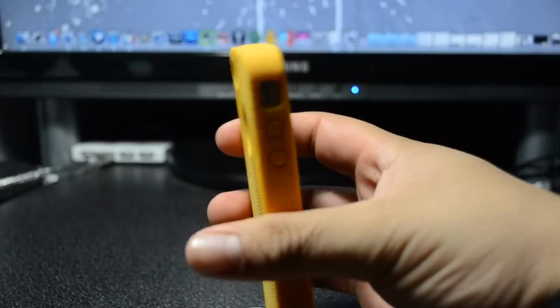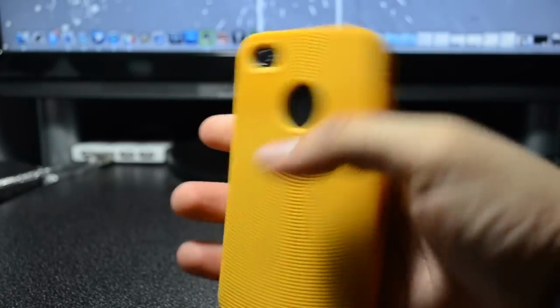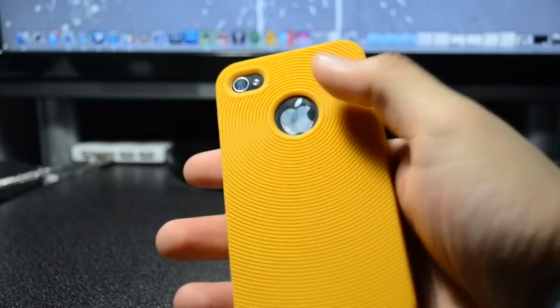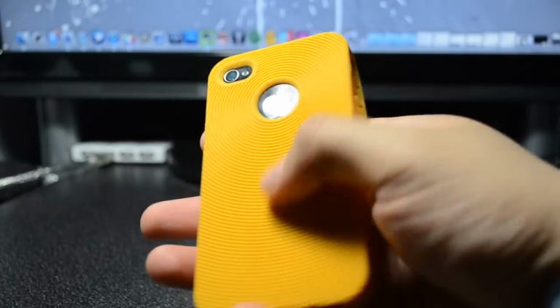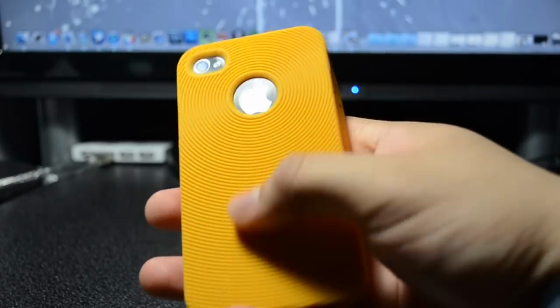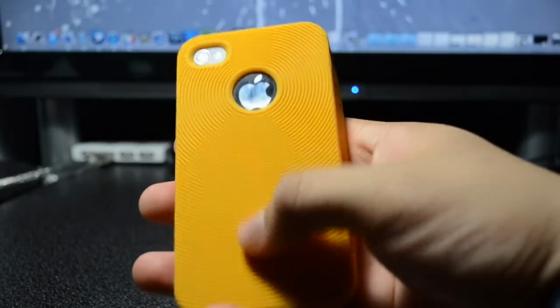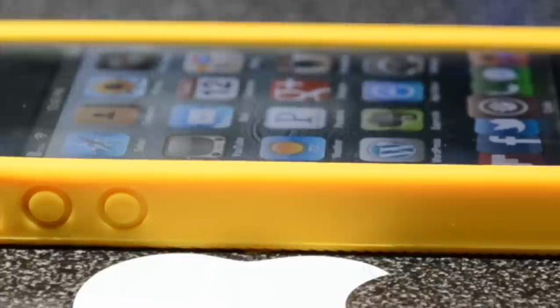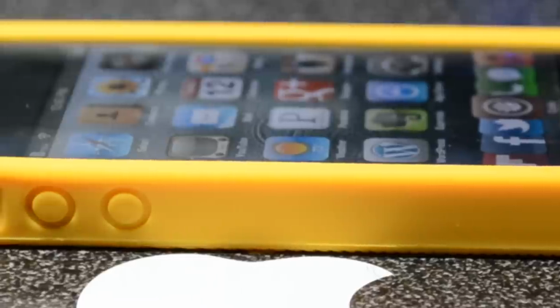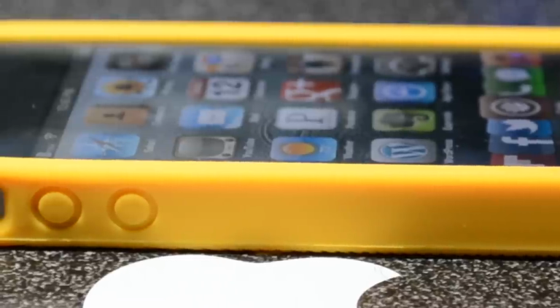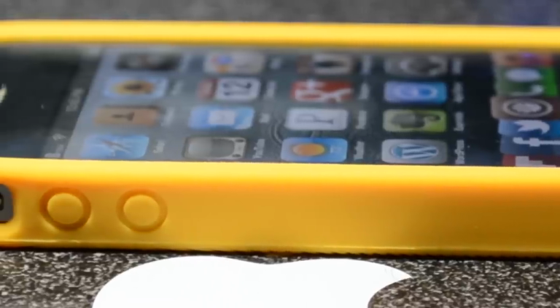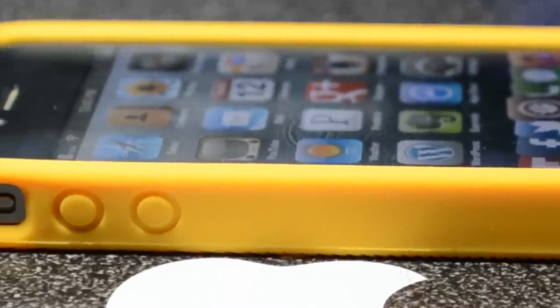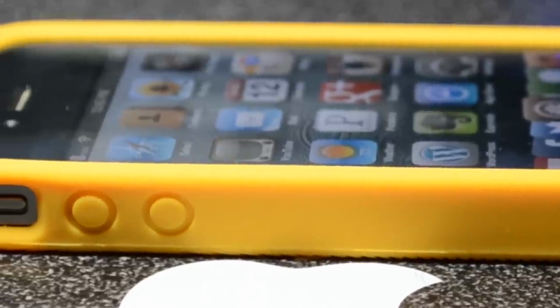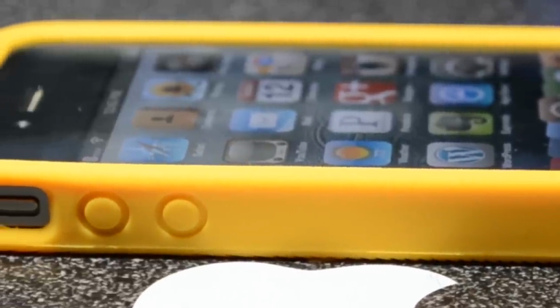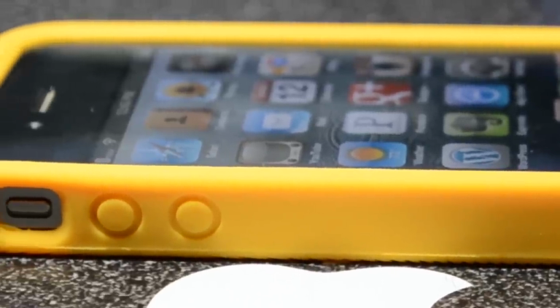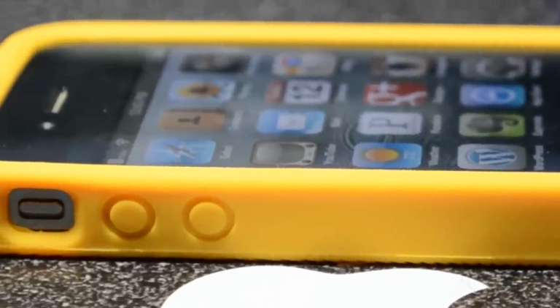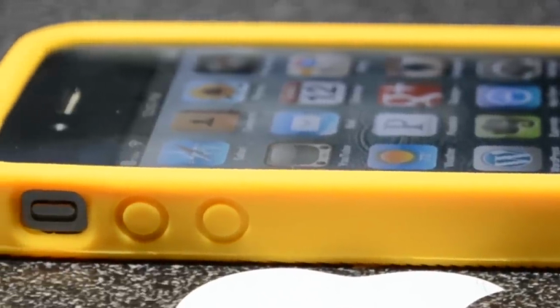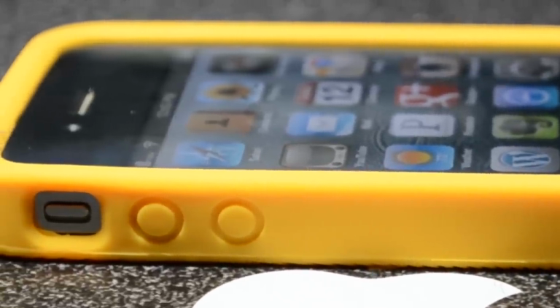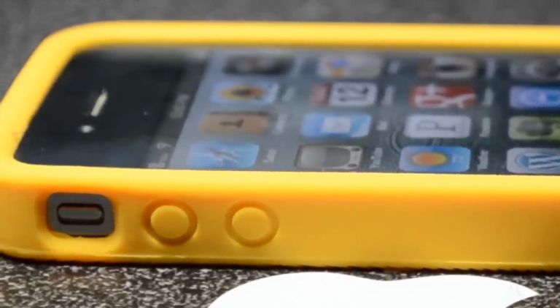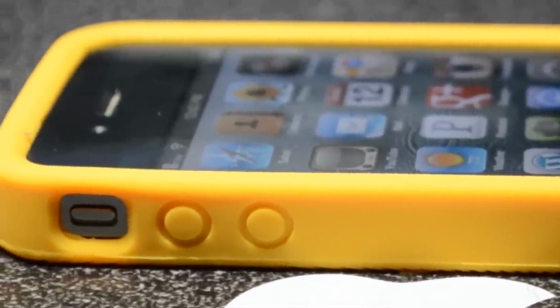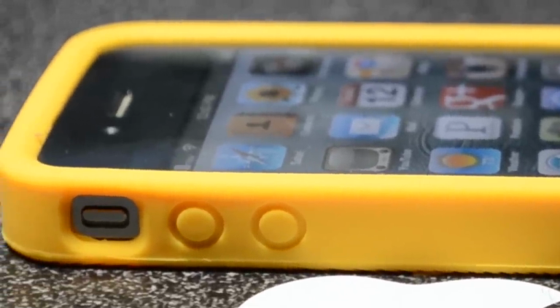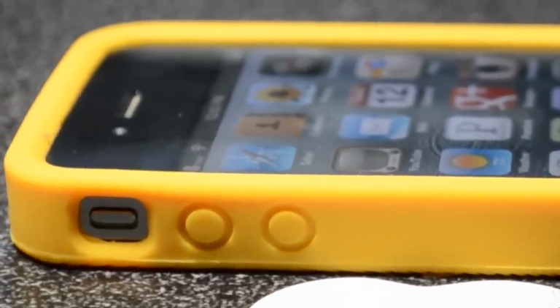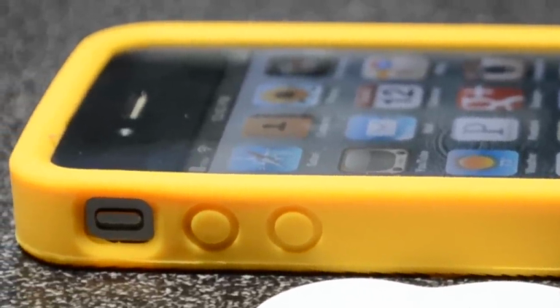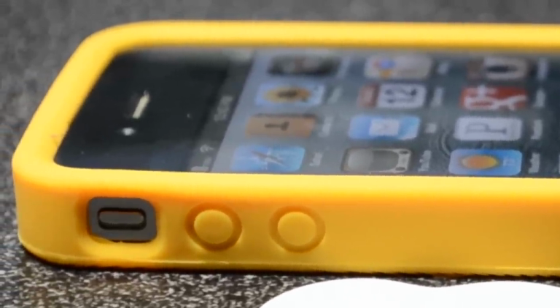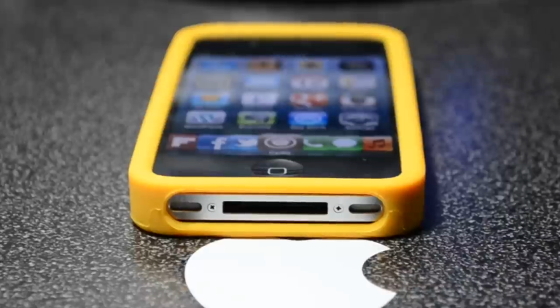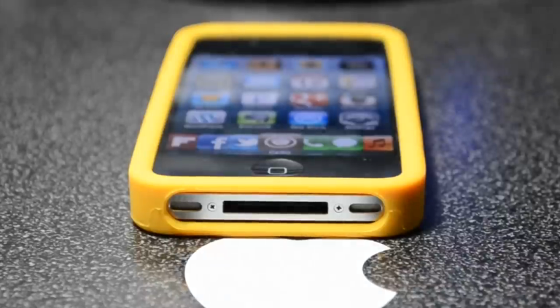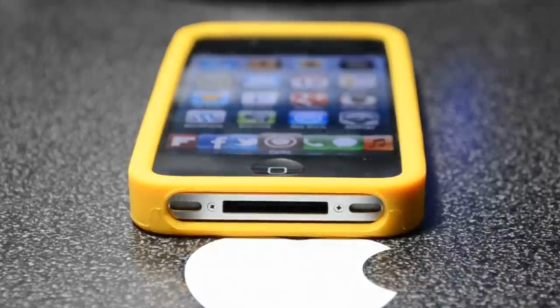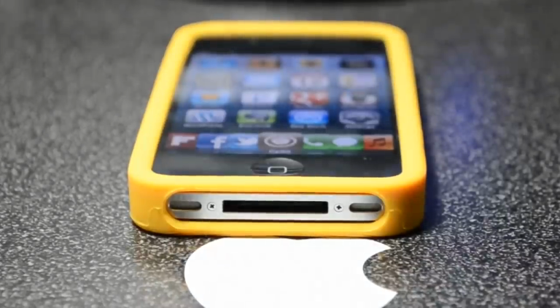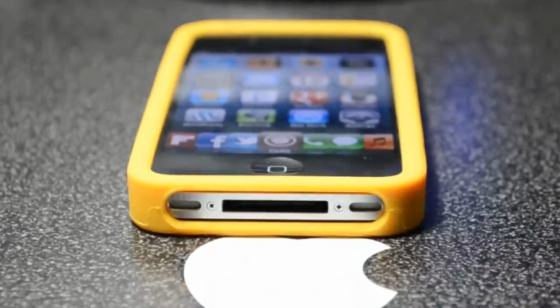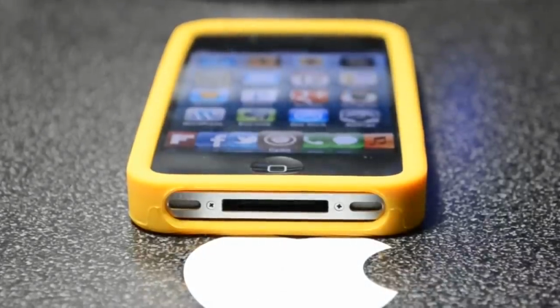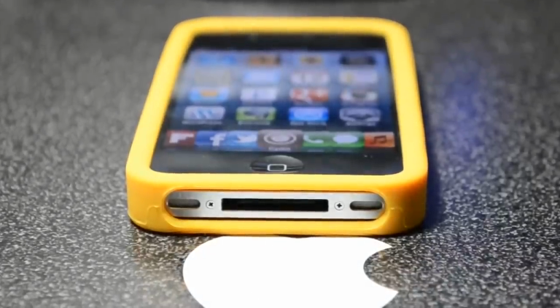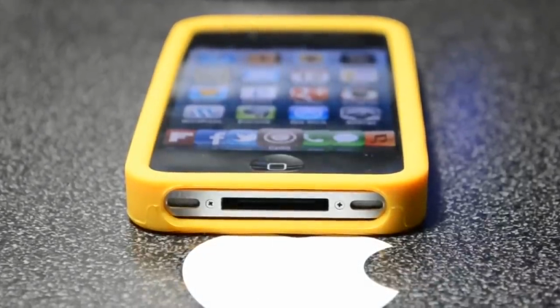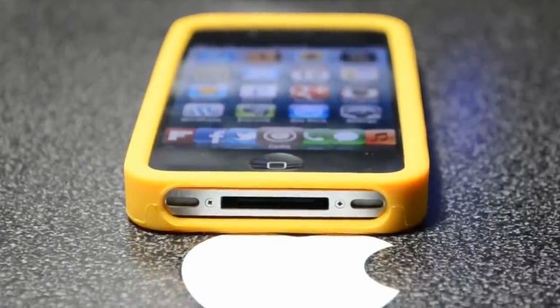If we look on the side, we do have access to the rocker, the silent switch, and the volume buttons. Those are covered up by the case, but still easy to access.